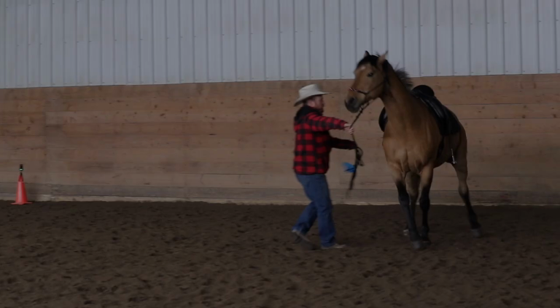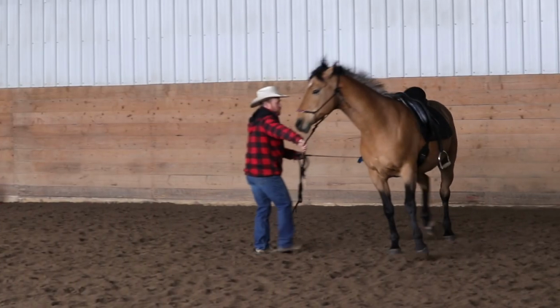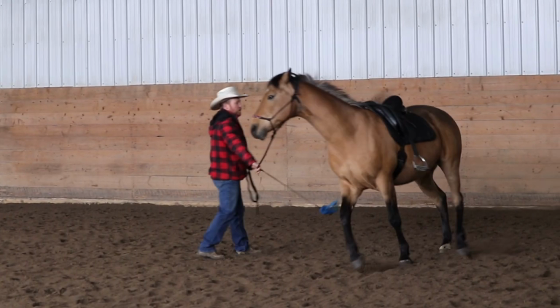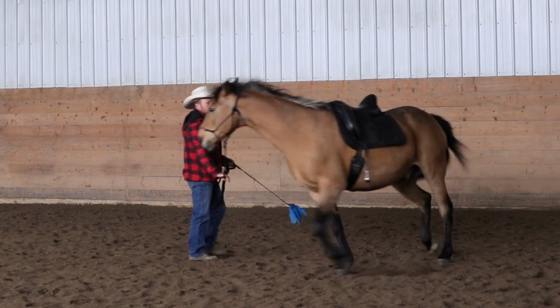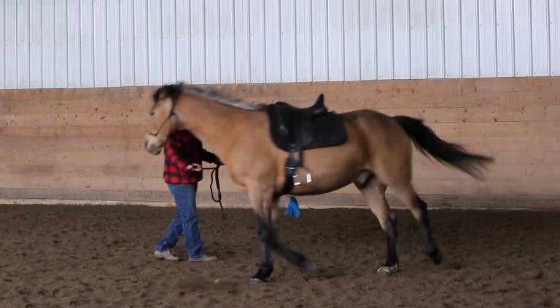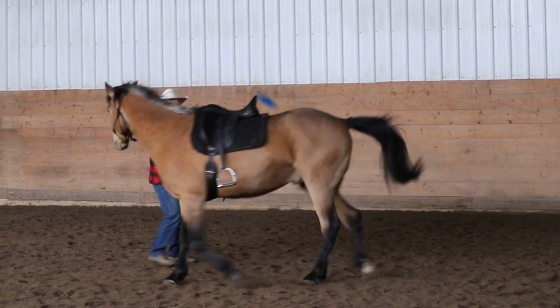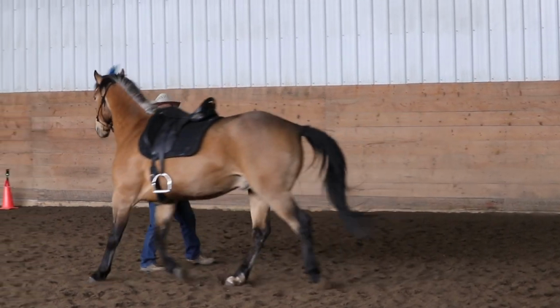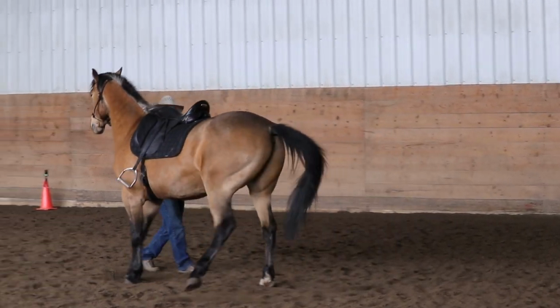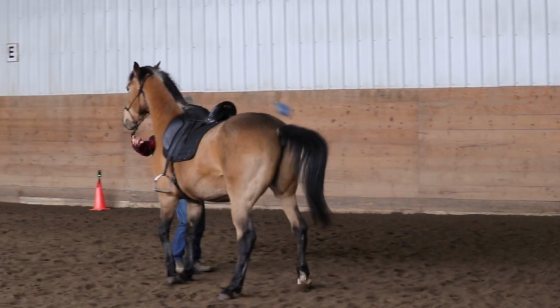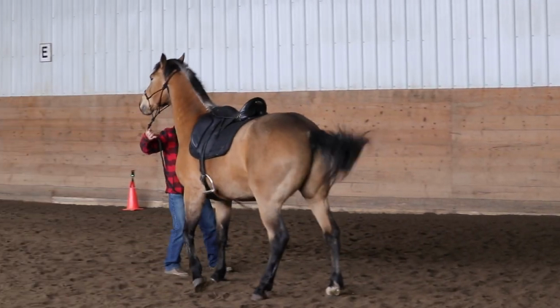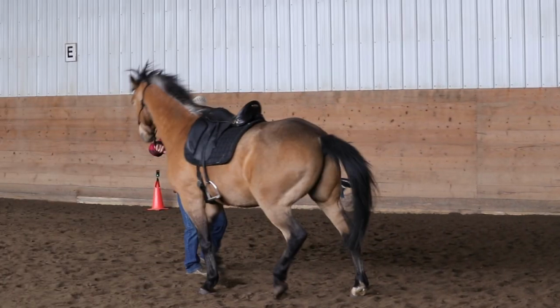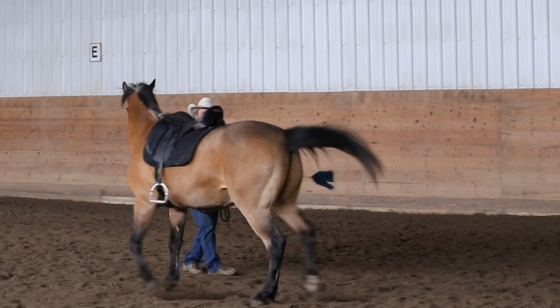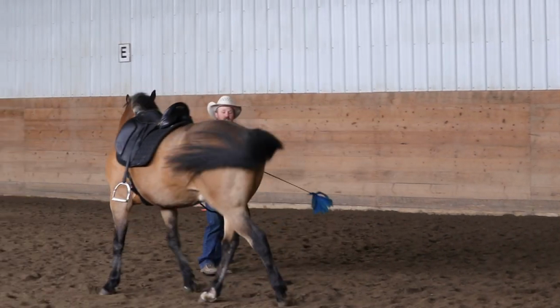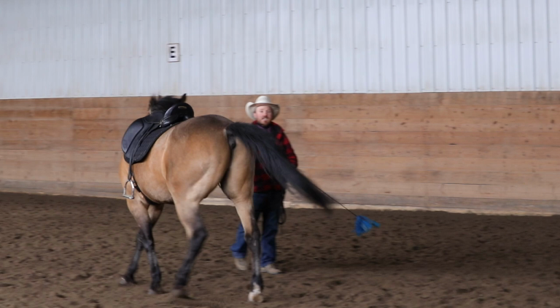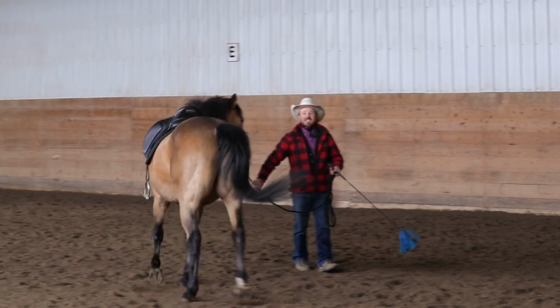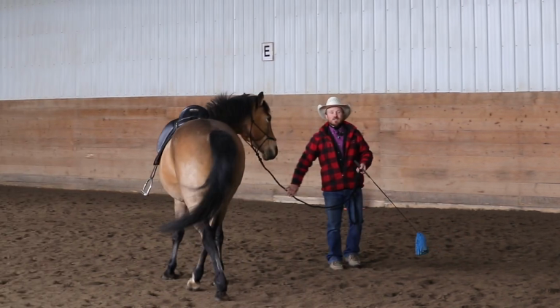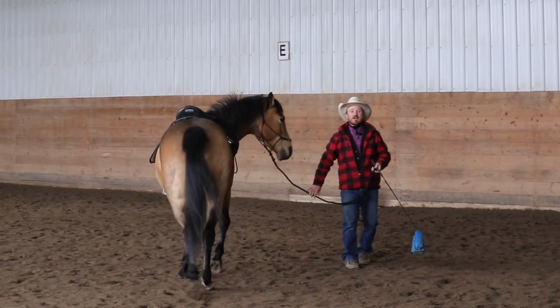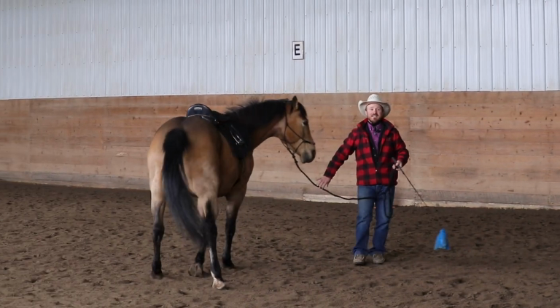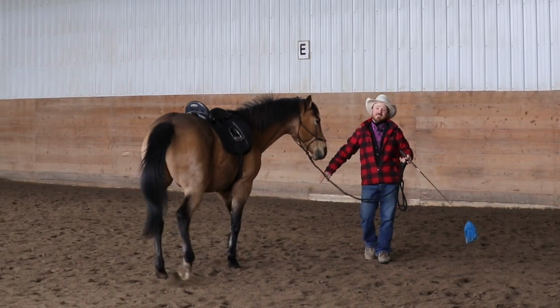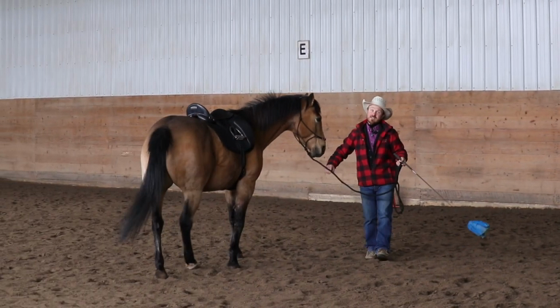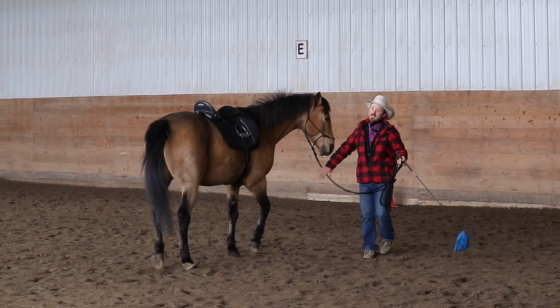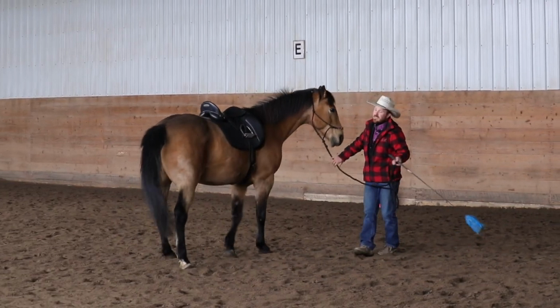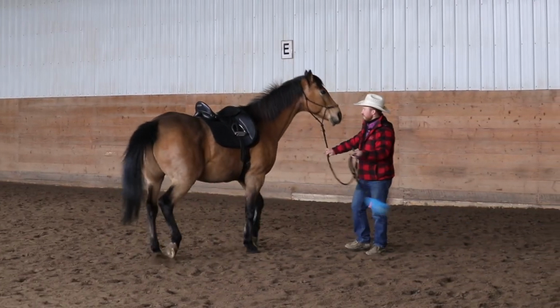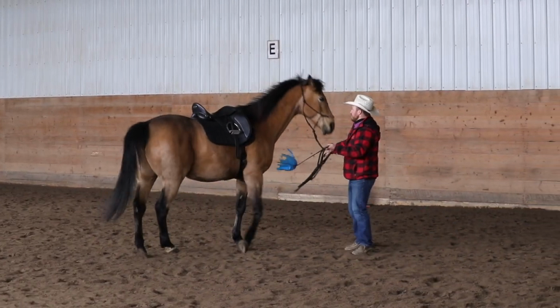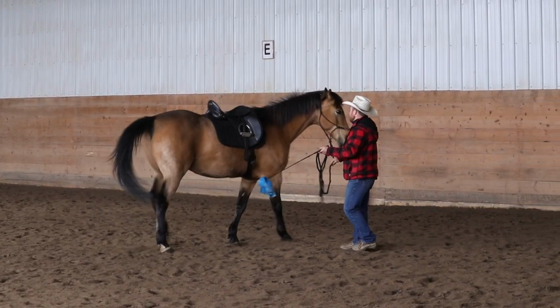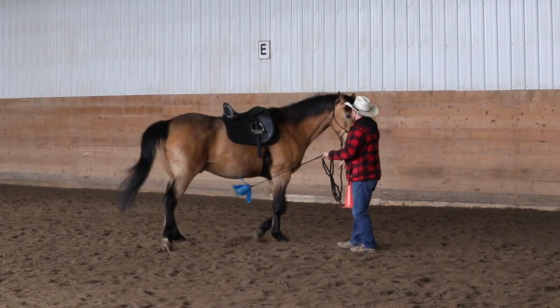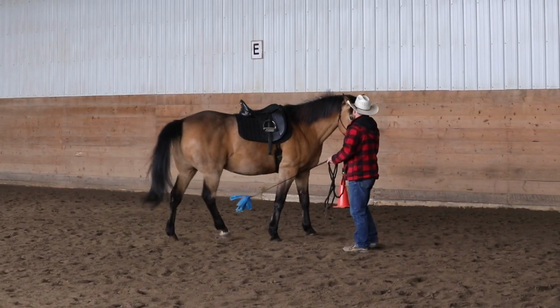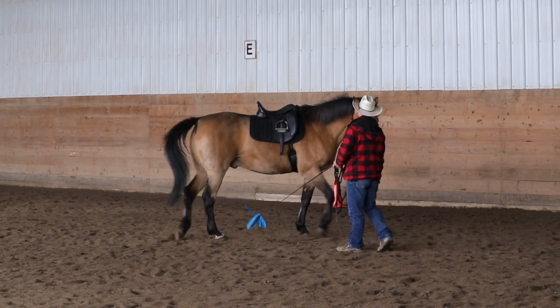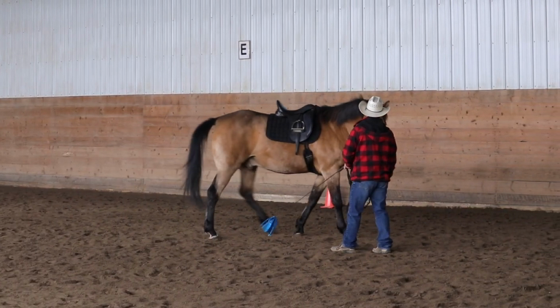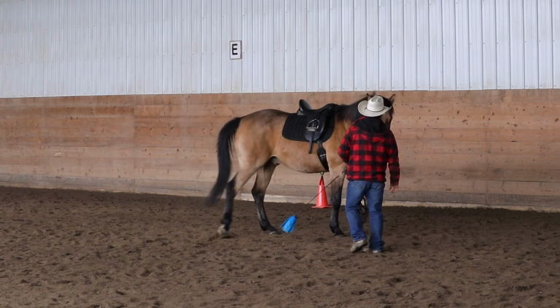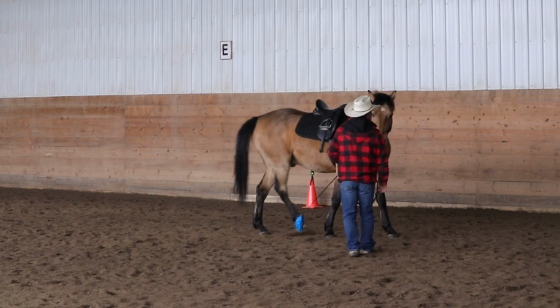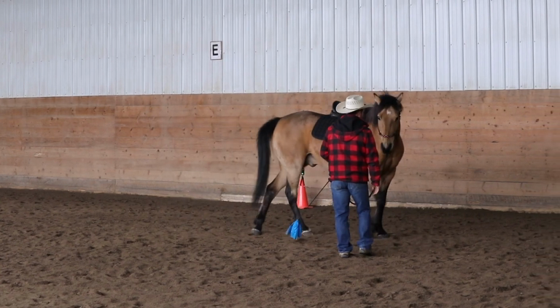When a horse pulls, do they go side to side or straight back? Pretty obvious, yeah. So I do a lot of lateral work breaking a horse free.